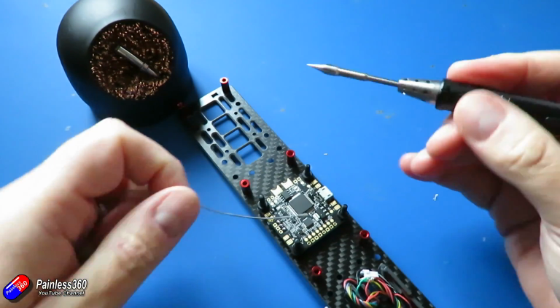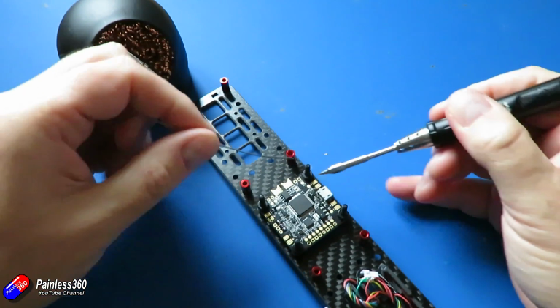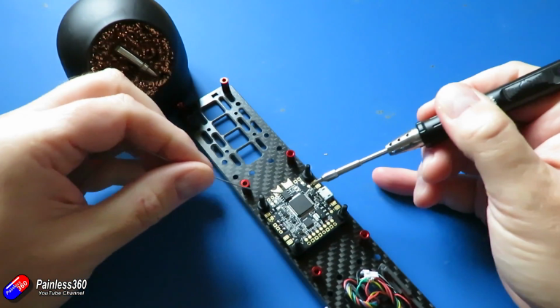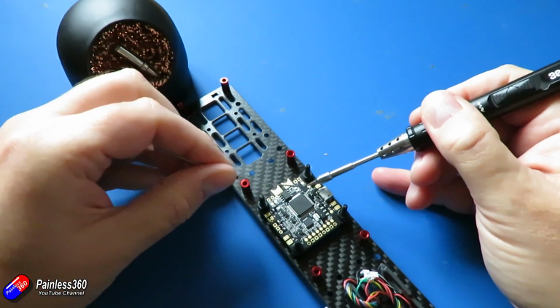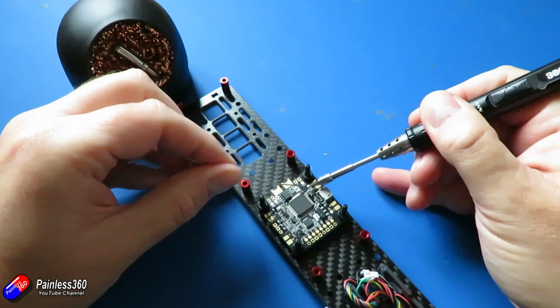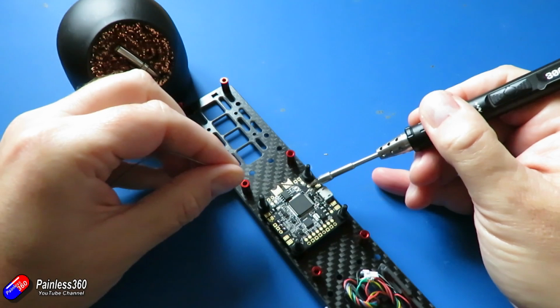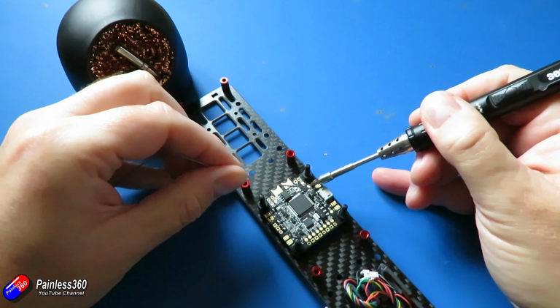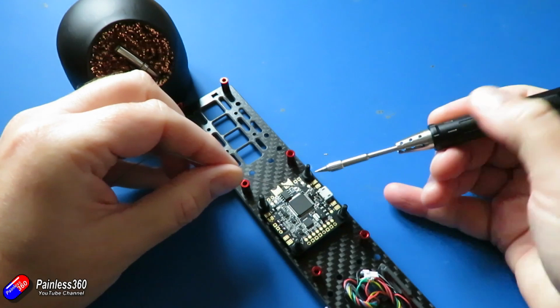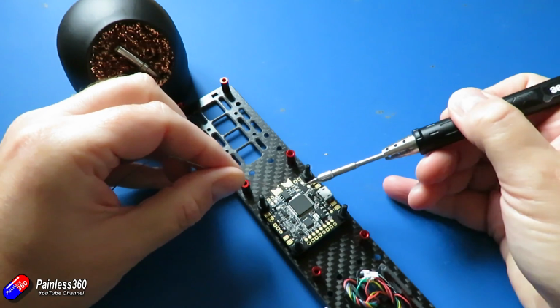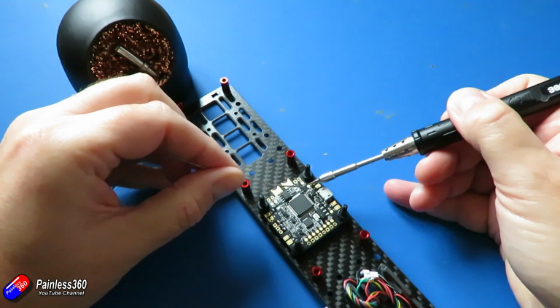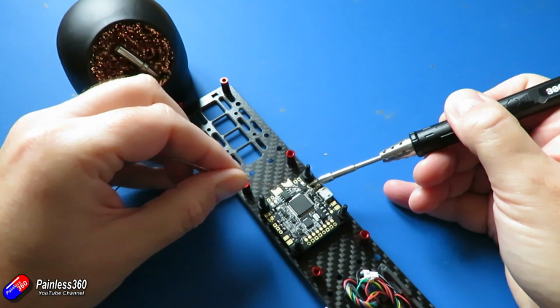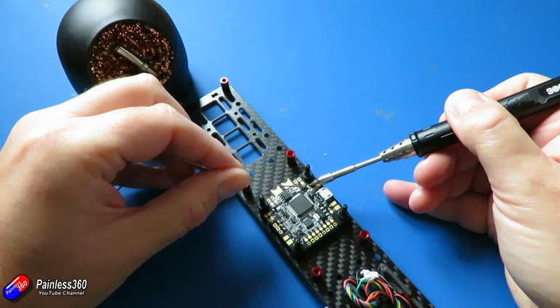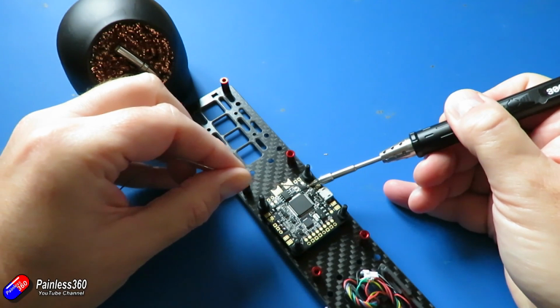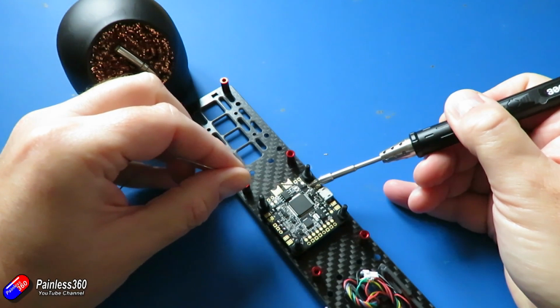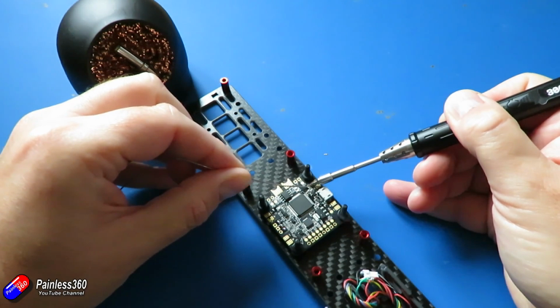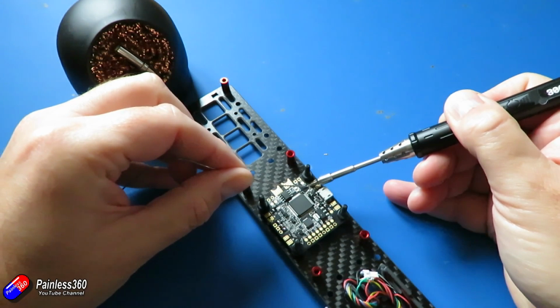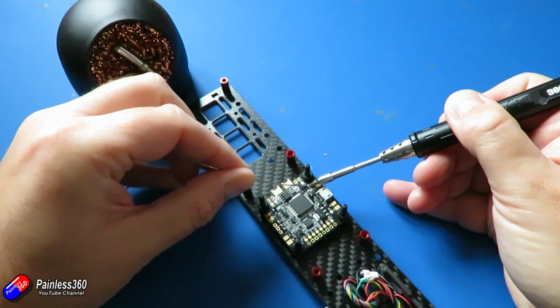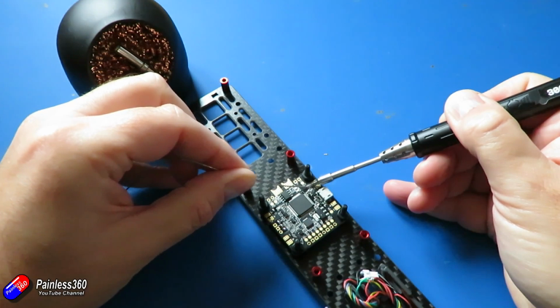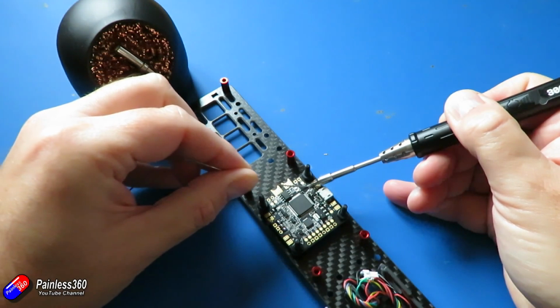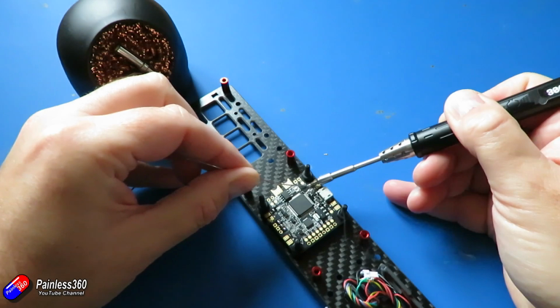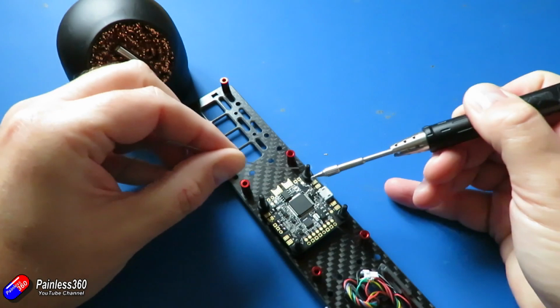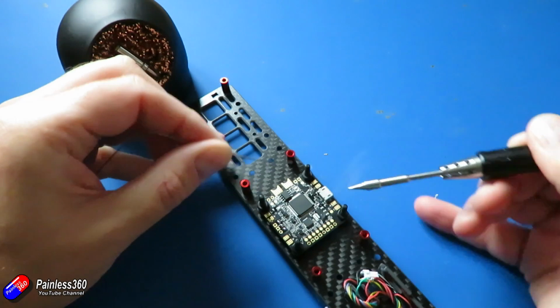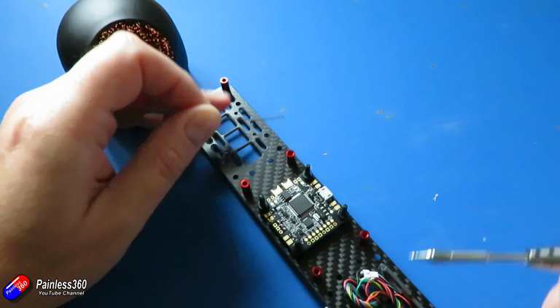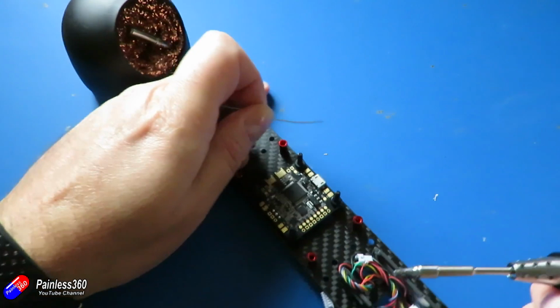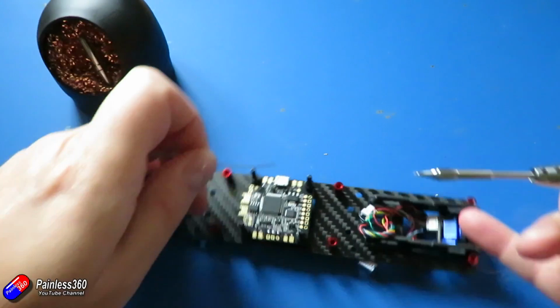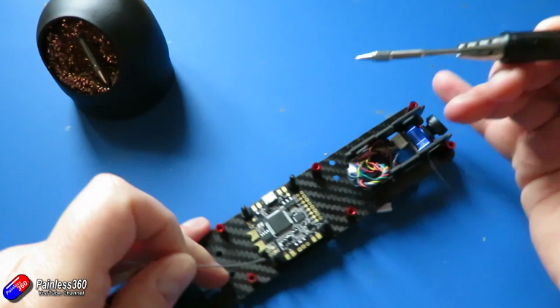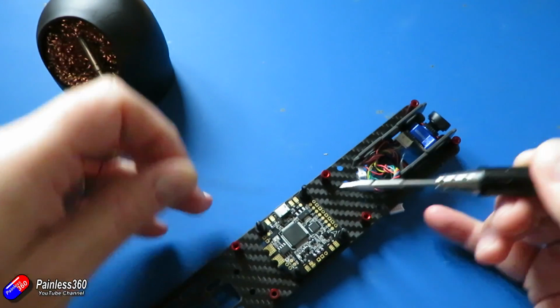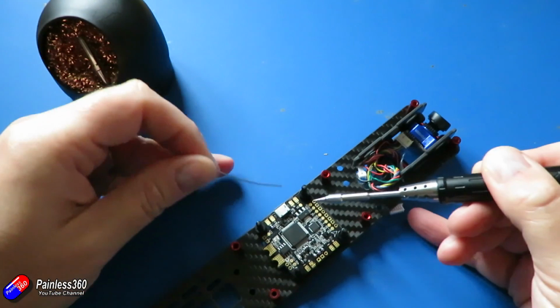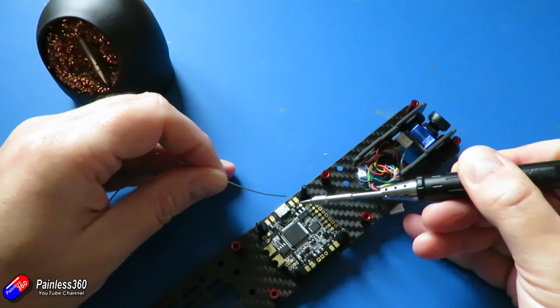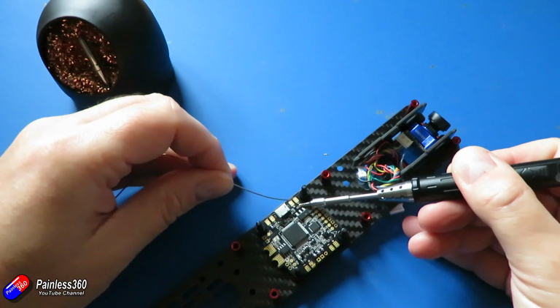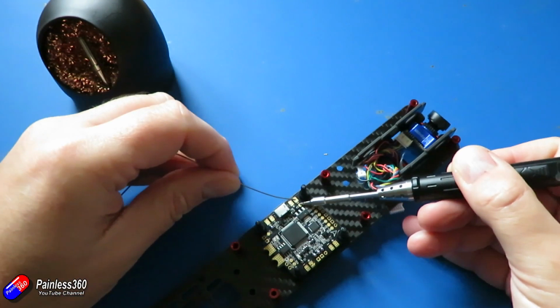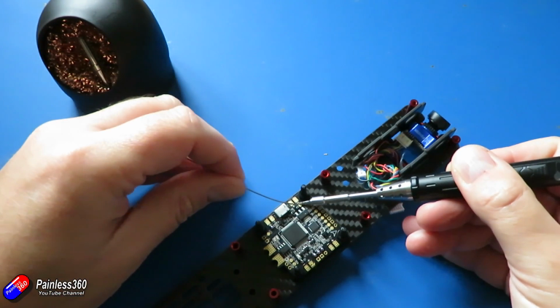What I'm doing here is actually soldering up the pads on my endurance quadcopter build. This is the one that's going to be swinging 10-inch props and I'm hoping to get the best part of 40 minutes flight time out of it.